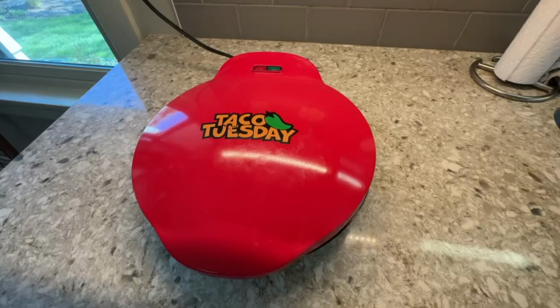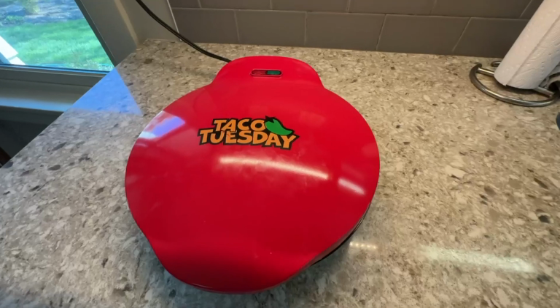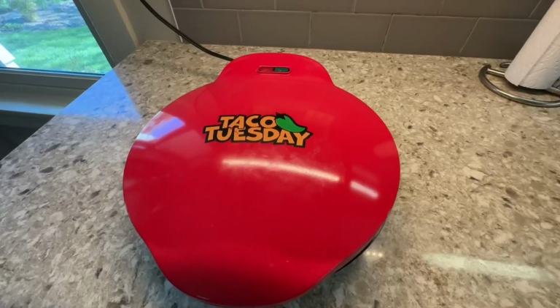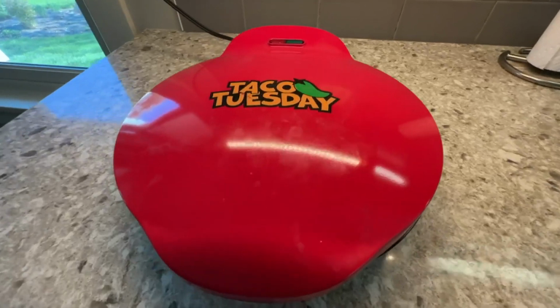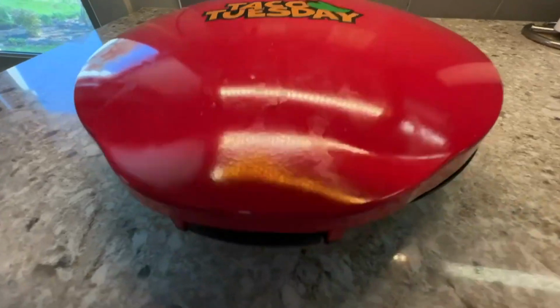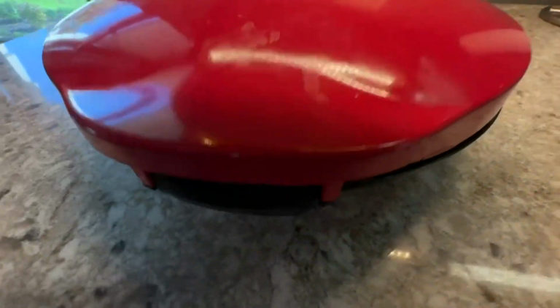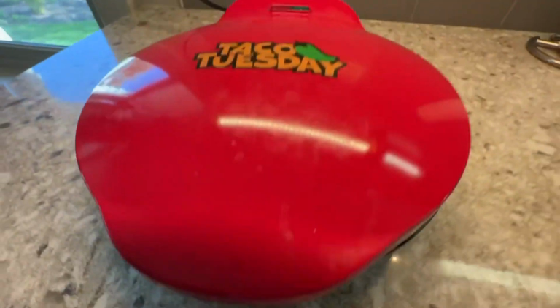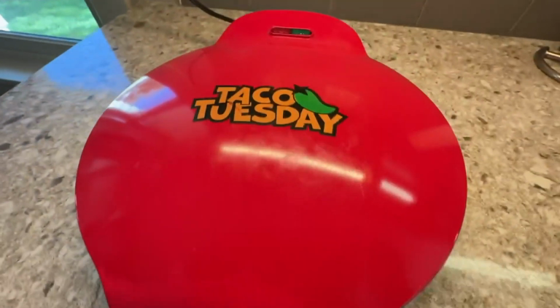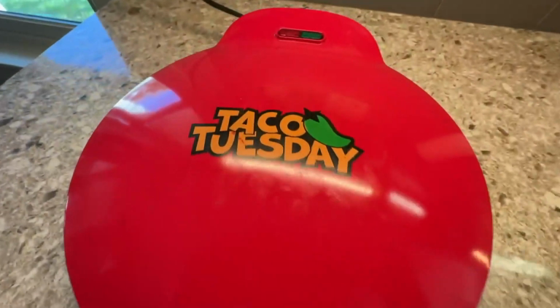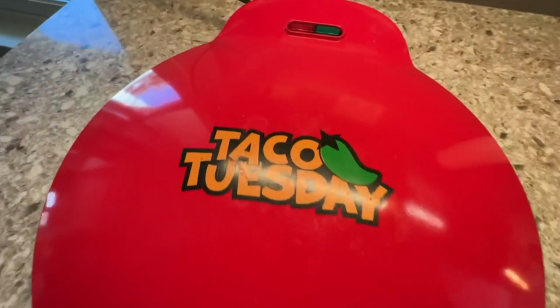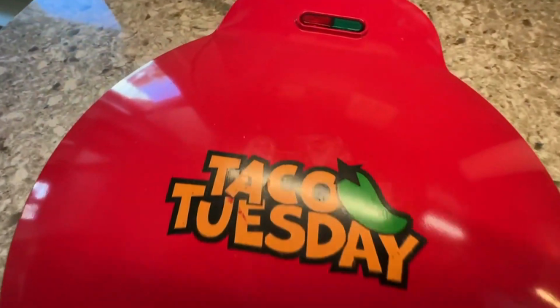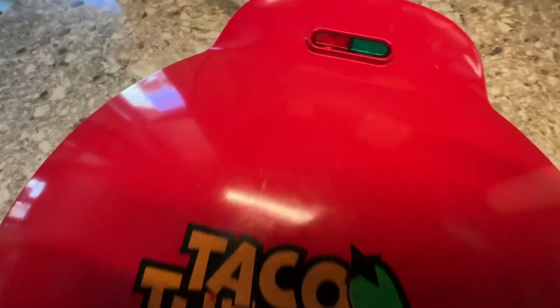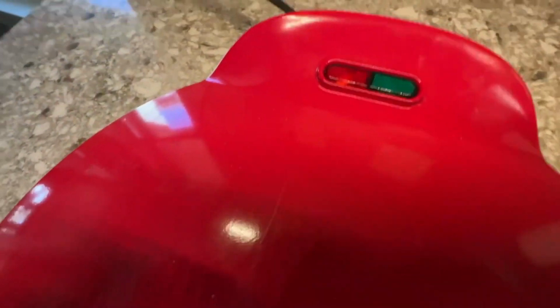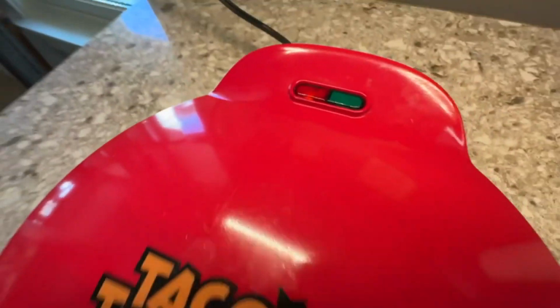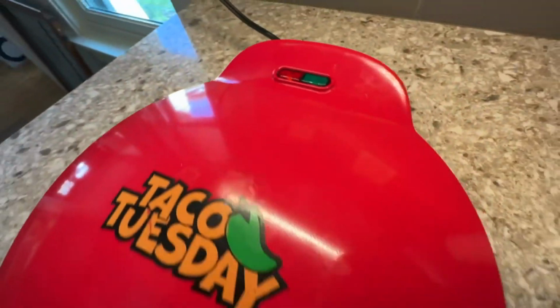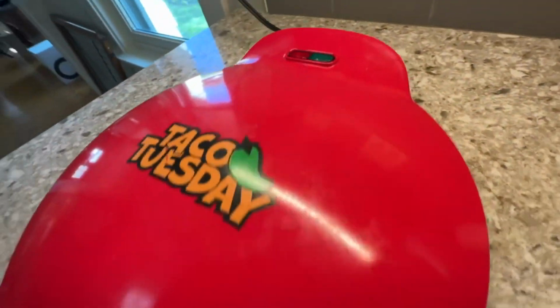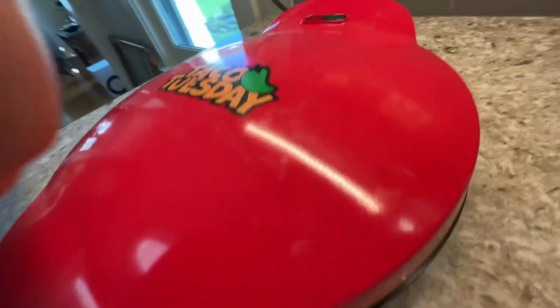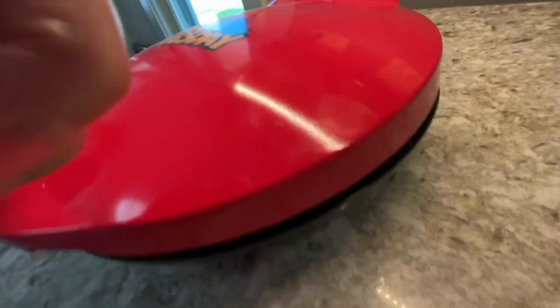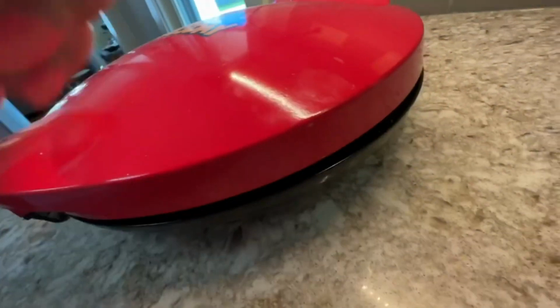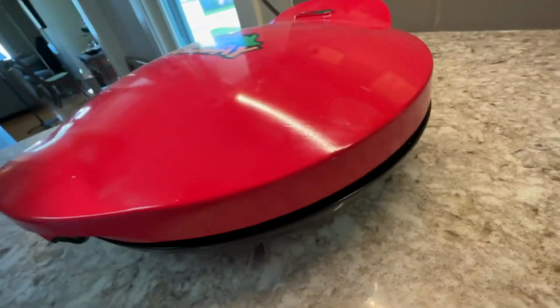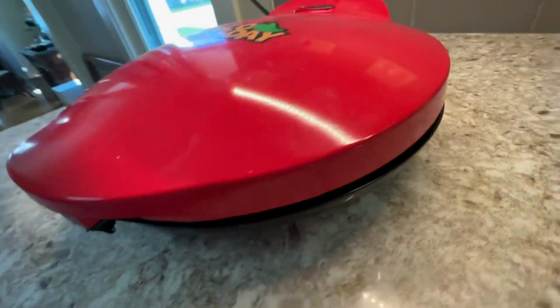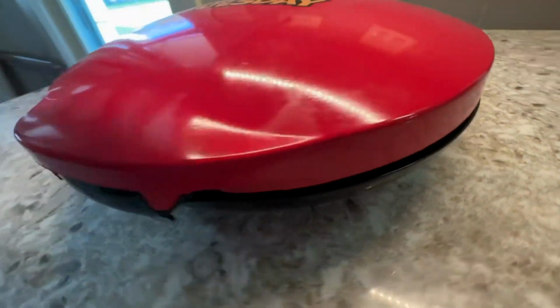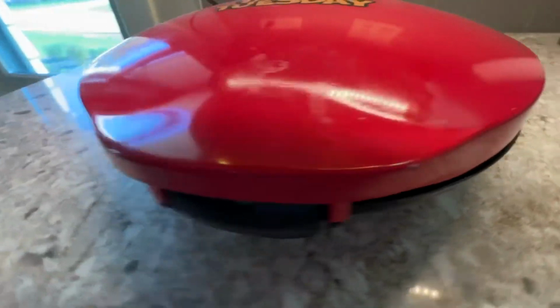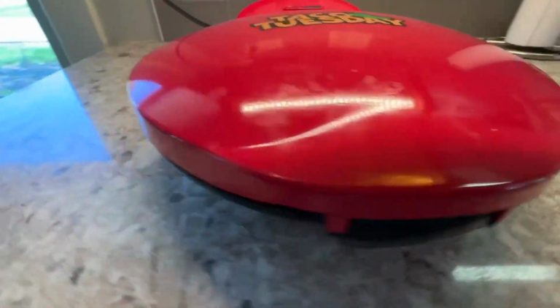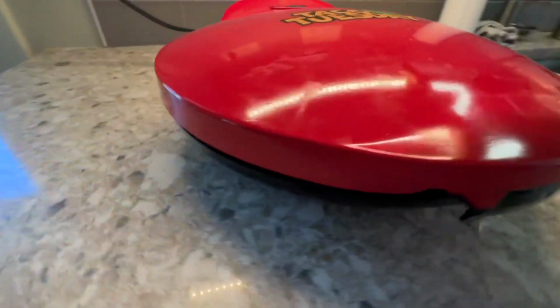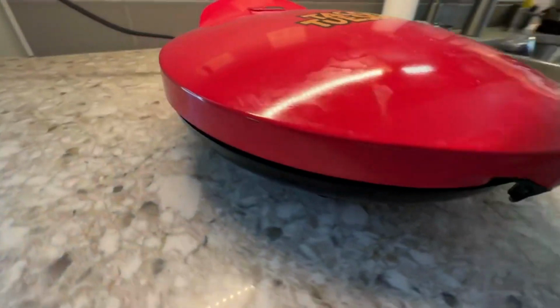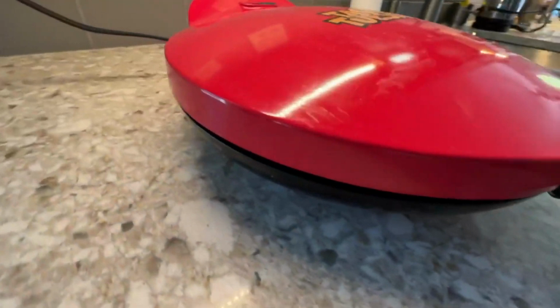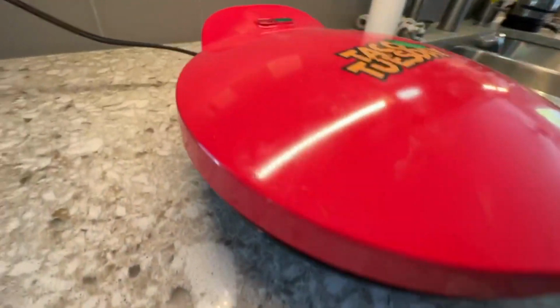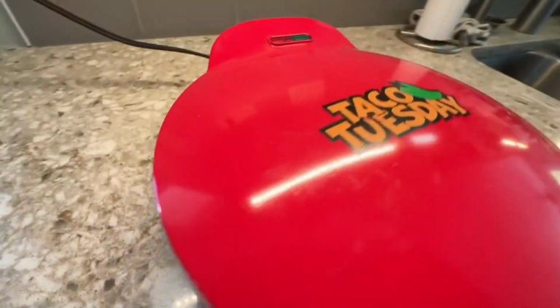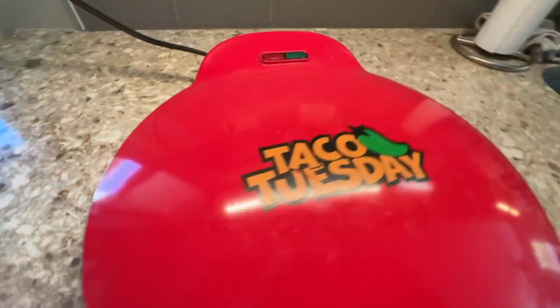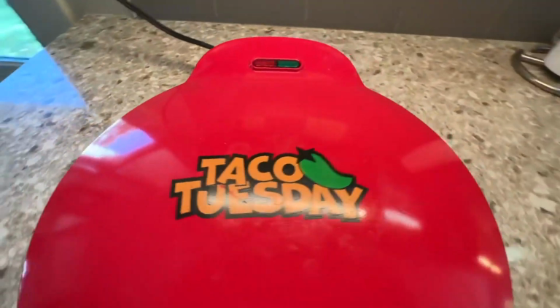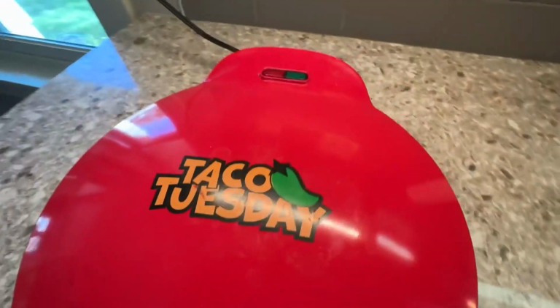Hi everybody, just want to give you a quick review of this Taco Tuesday quesadilla maker. My kids love quesadillas, so this is perfect for my family.